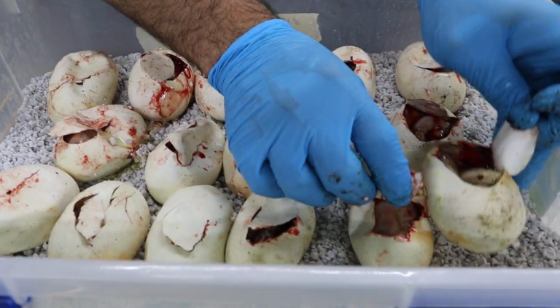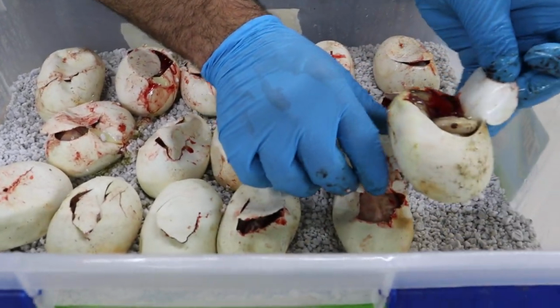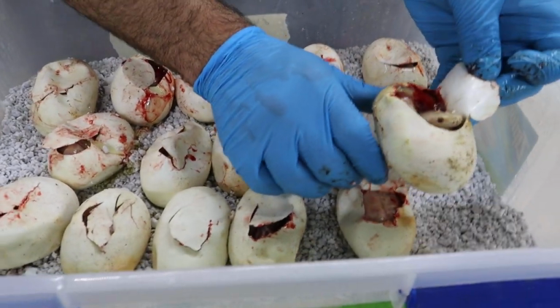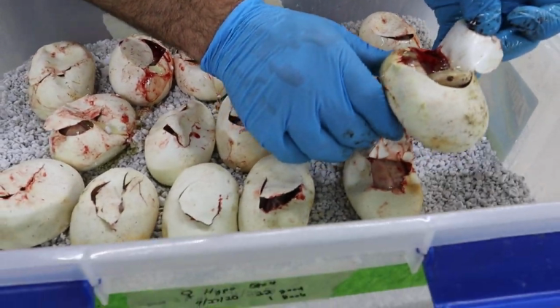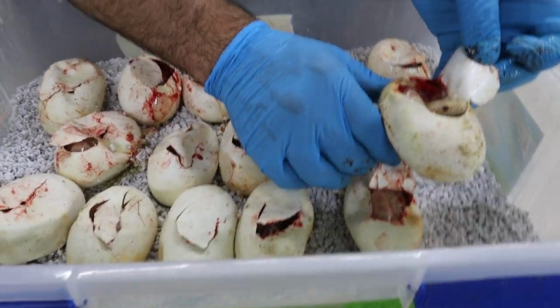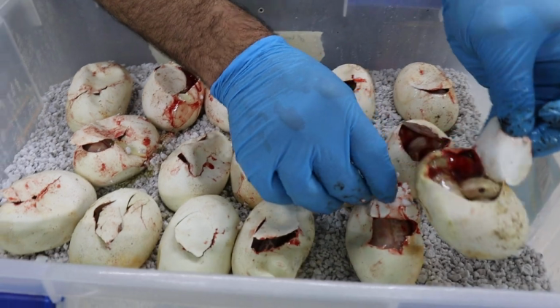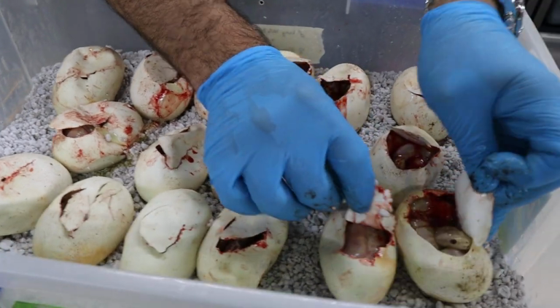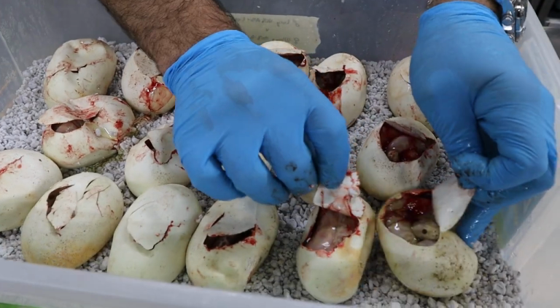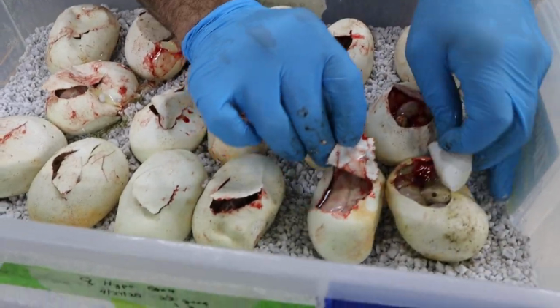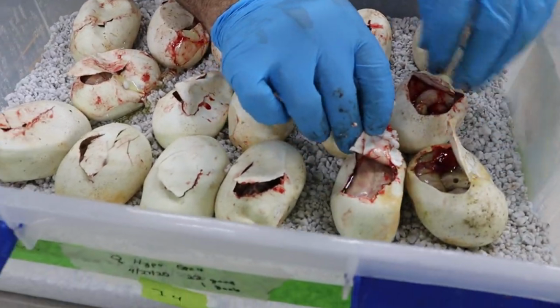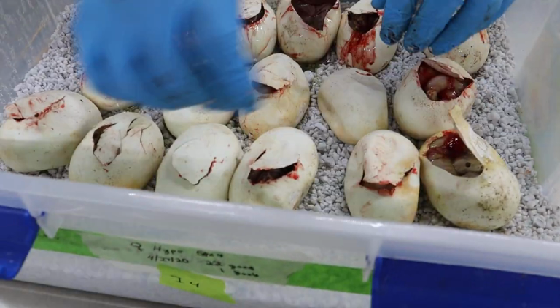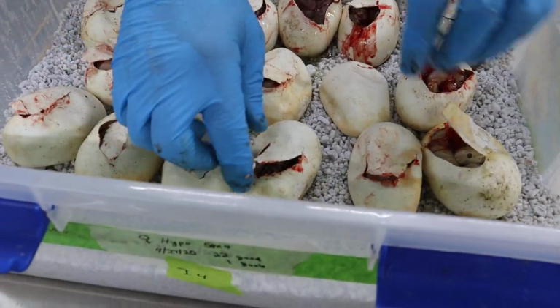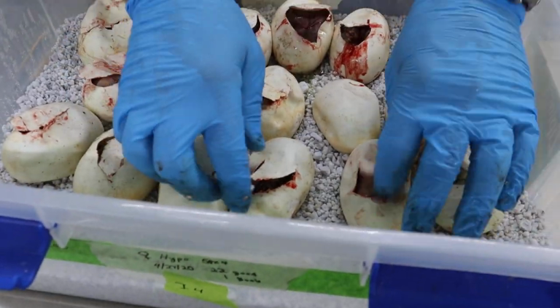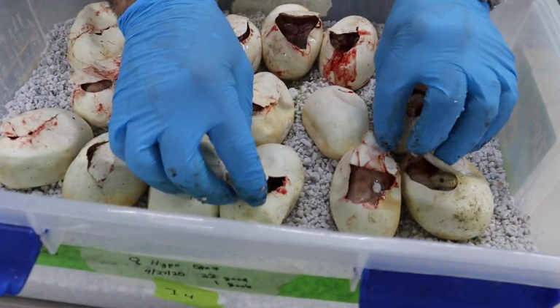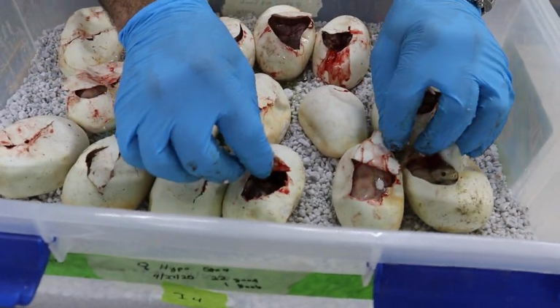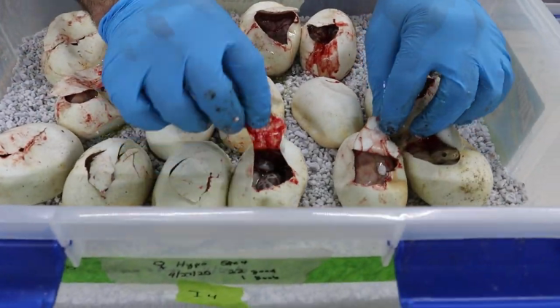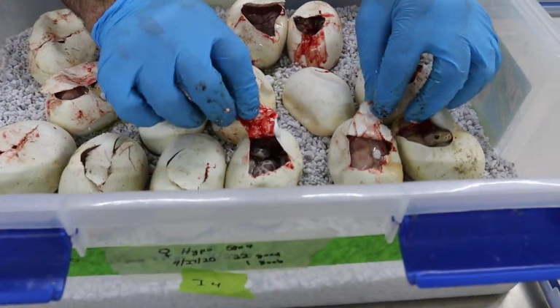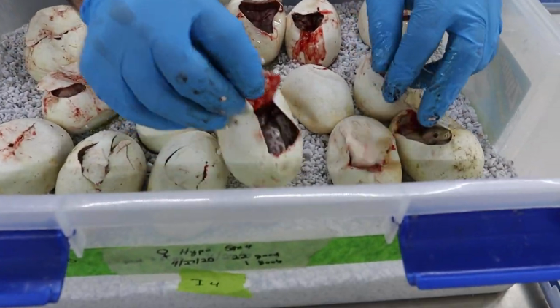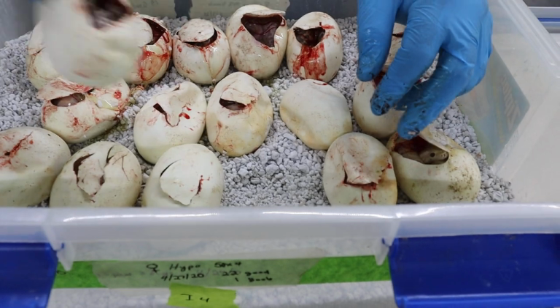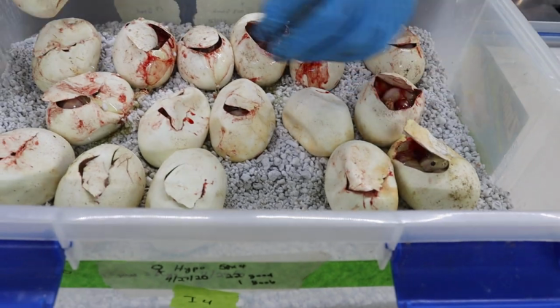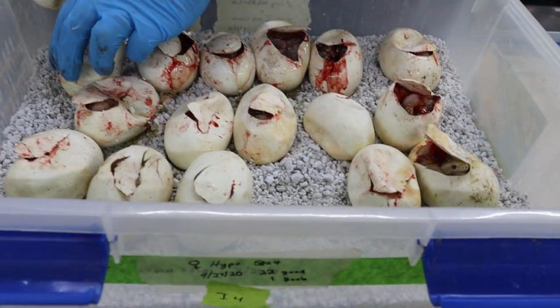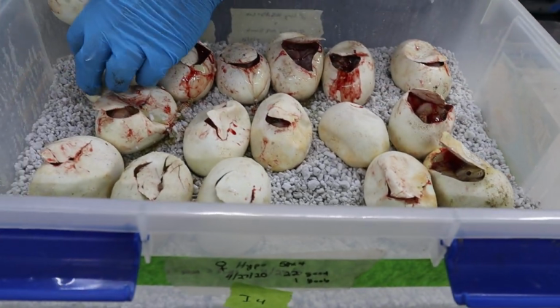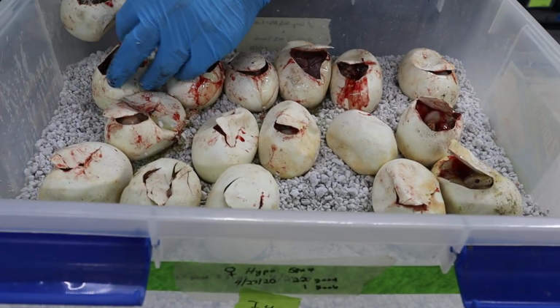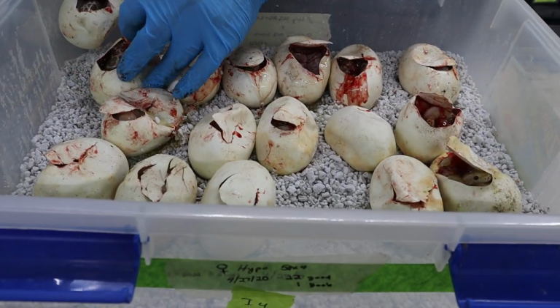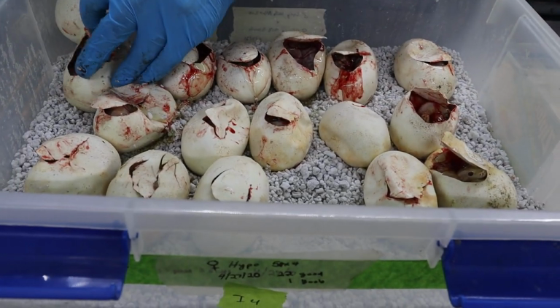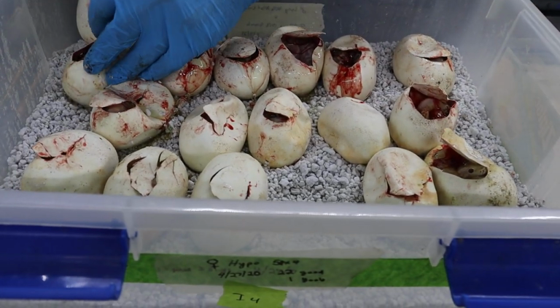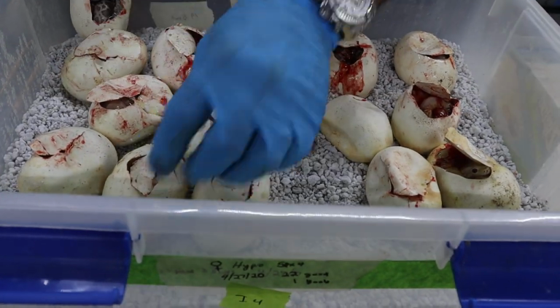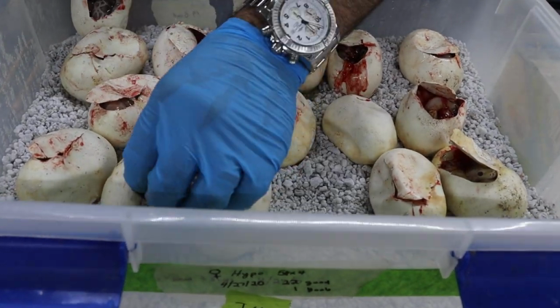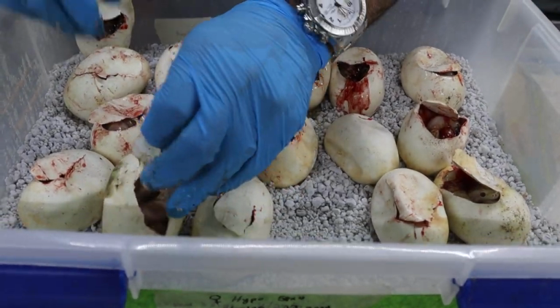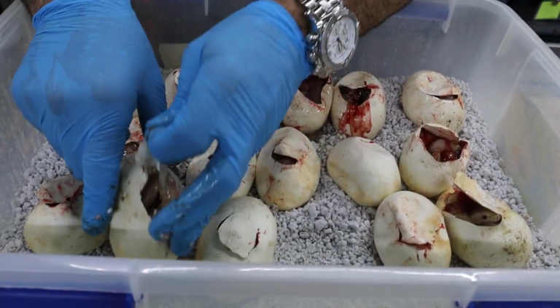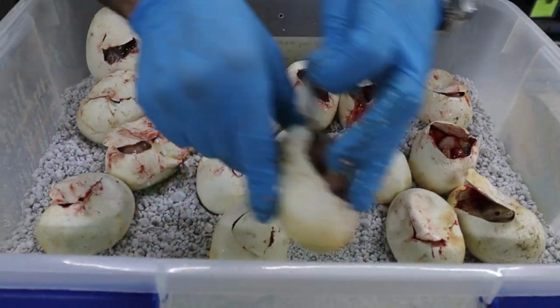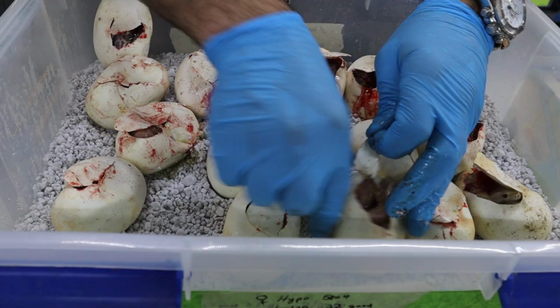This guy's cool because he just wants to come out — he's going to be the first one out. So we have one, two pearls. There's a hypo. Let's count the pearls because I'm going to lose track. Three pearls.